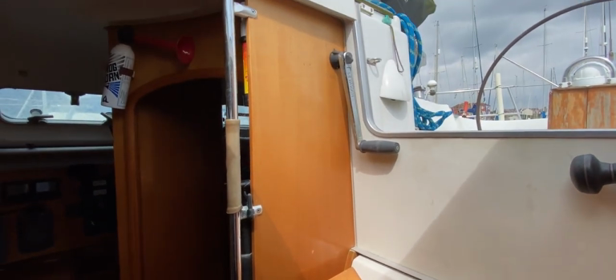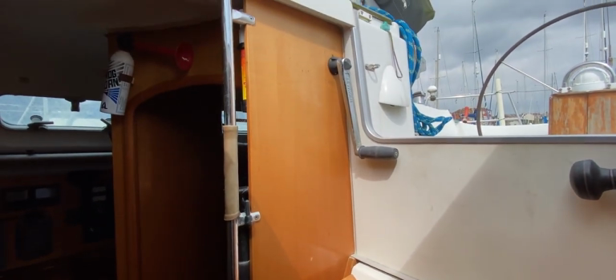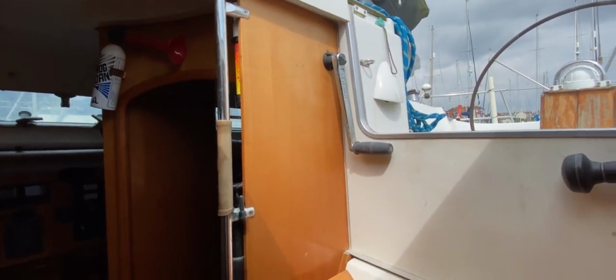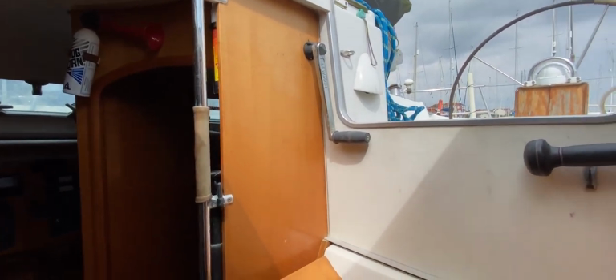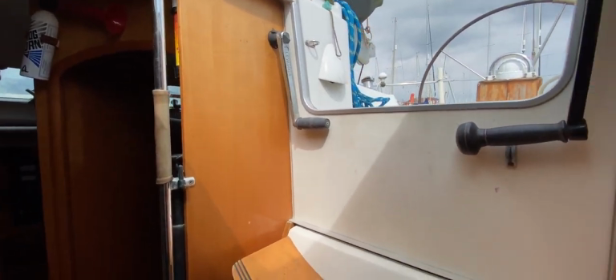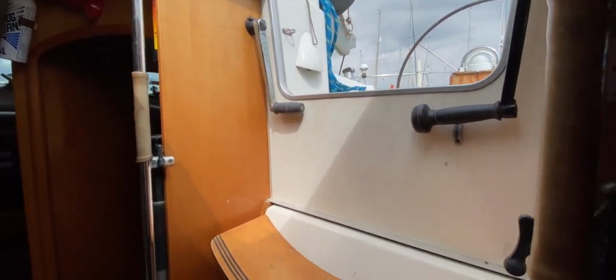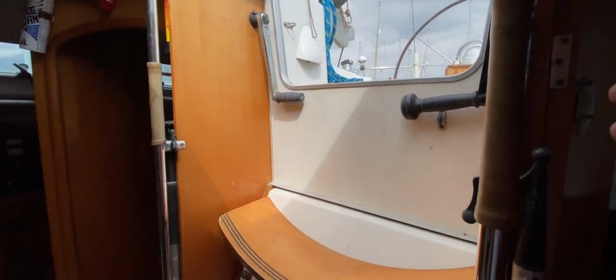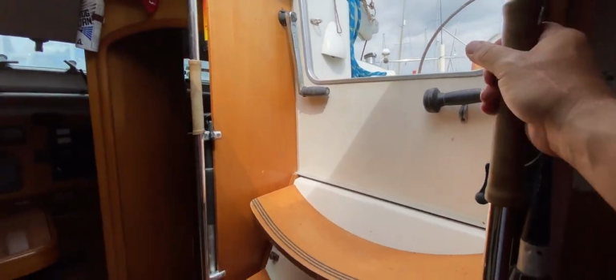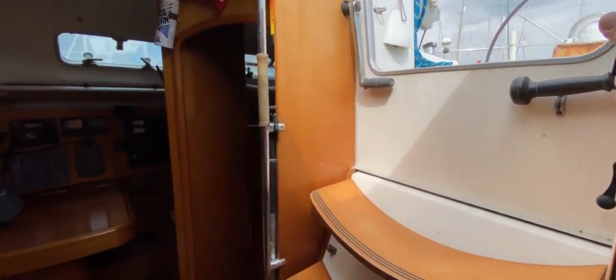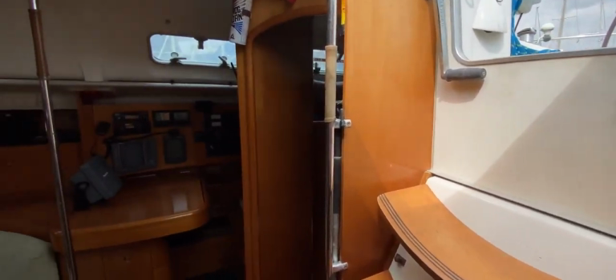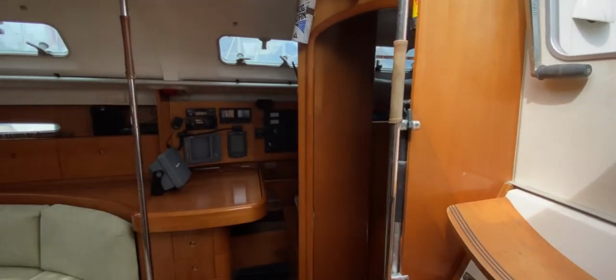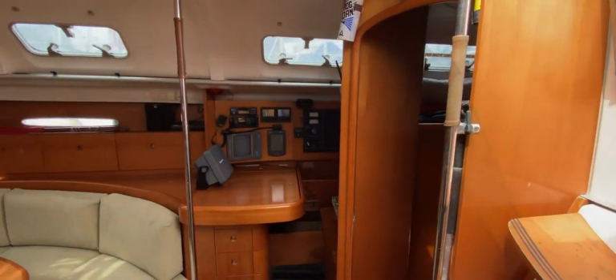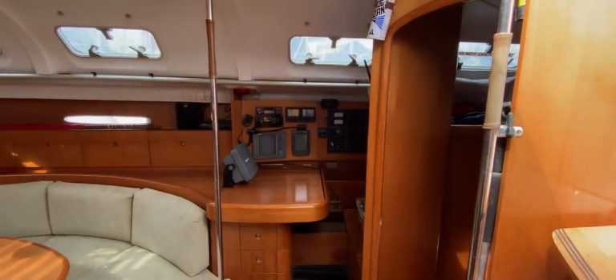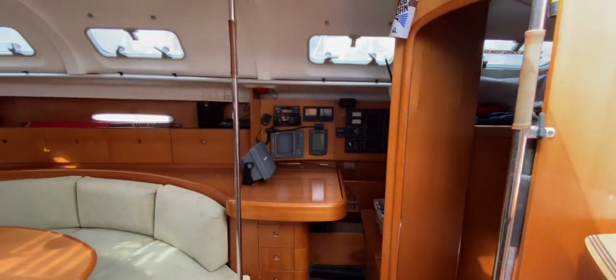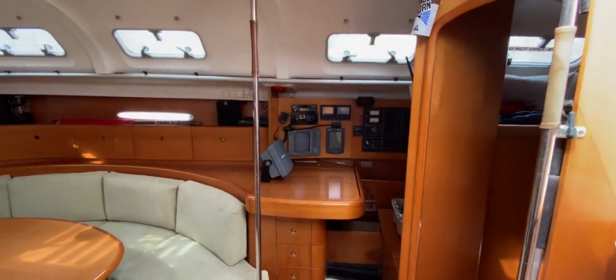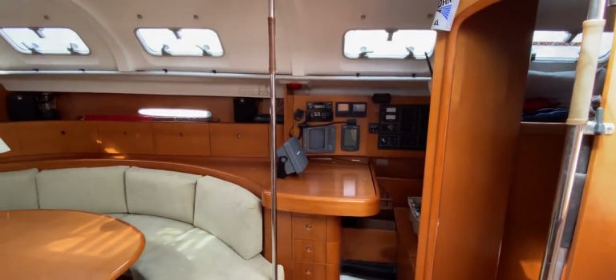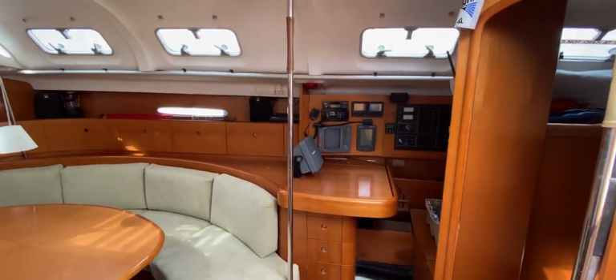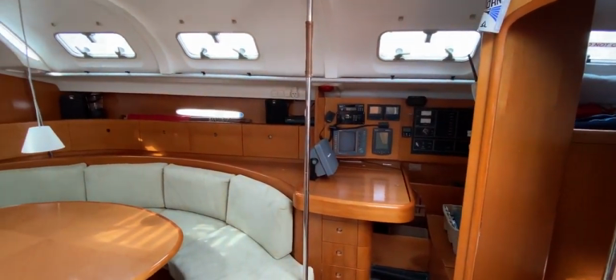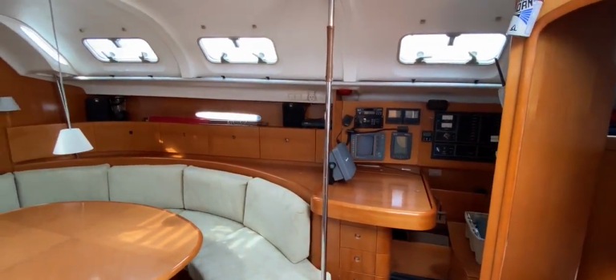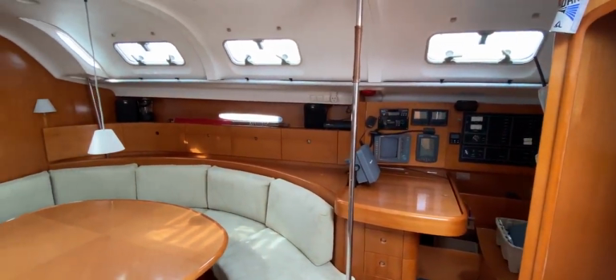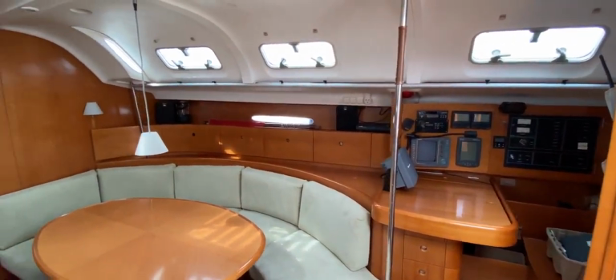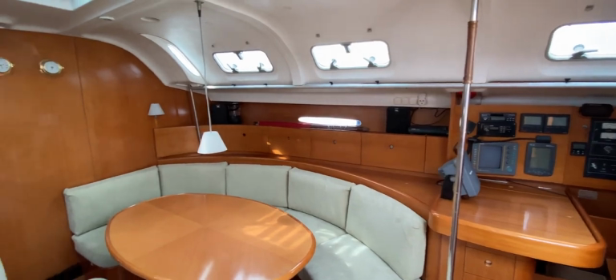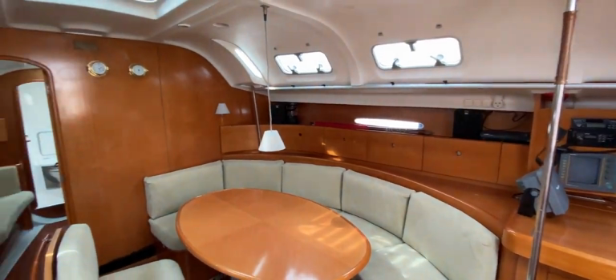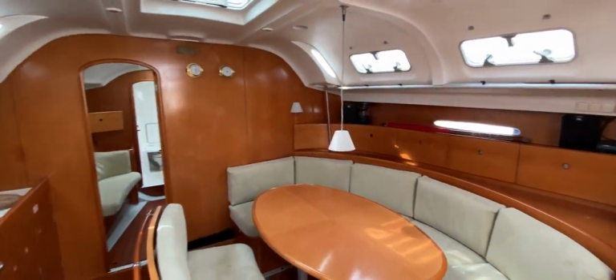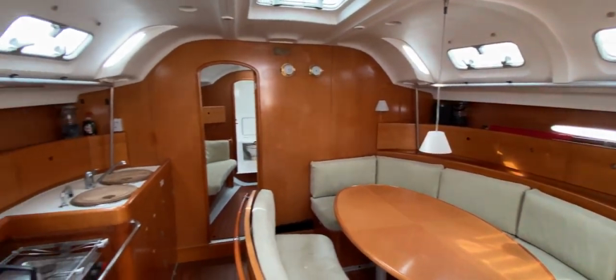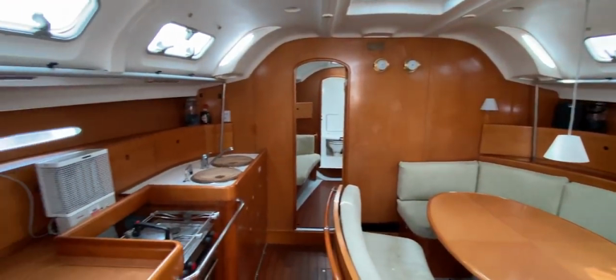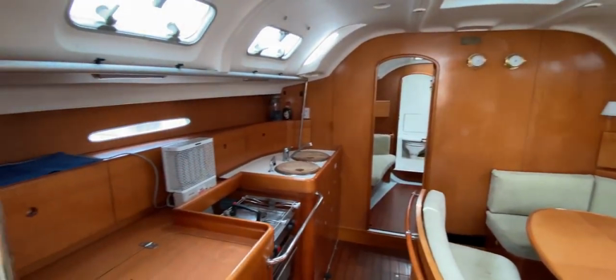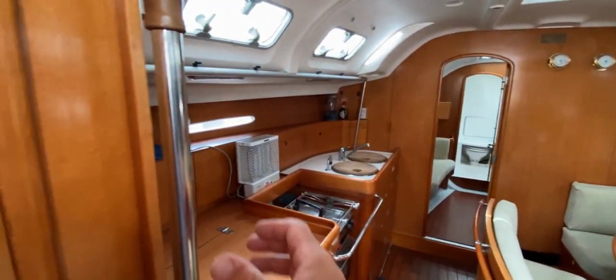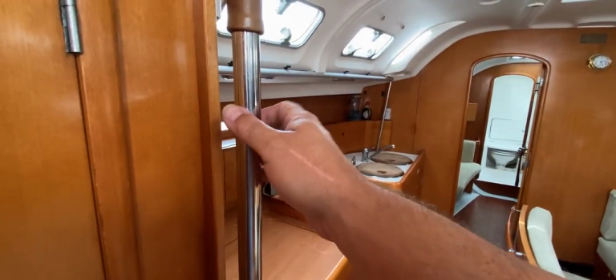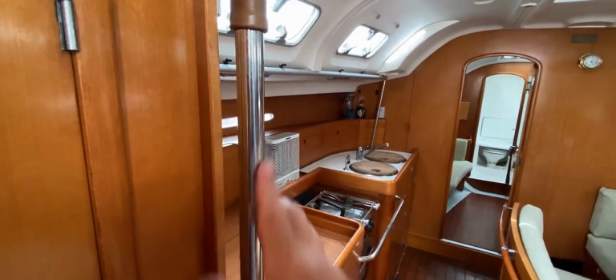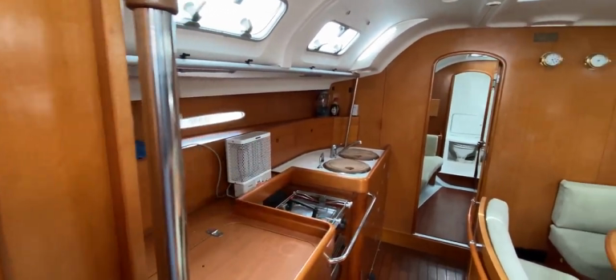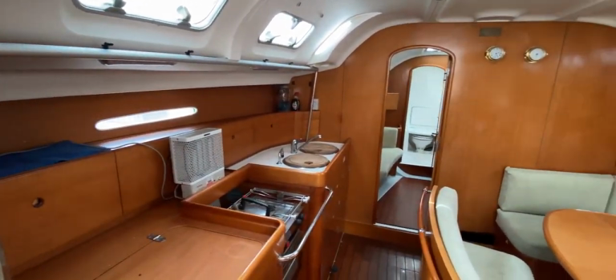I'll show you access to the engine via the port cabin also in one moment. But as we come down the companionway, we've got a nice grab rail there — one either side — very nice. And then we've got a grab rail just inboard of the chart table, running down the port and starboard sides of the saloon at sort of eye level.